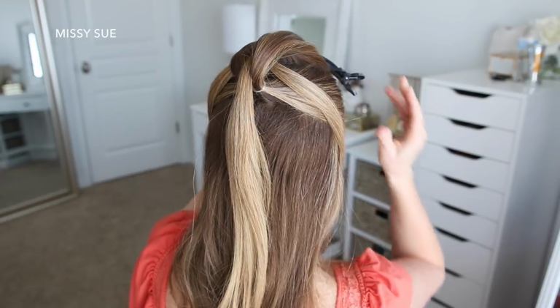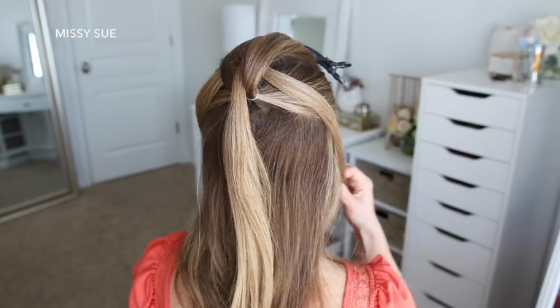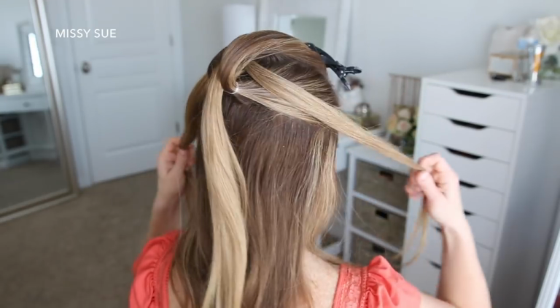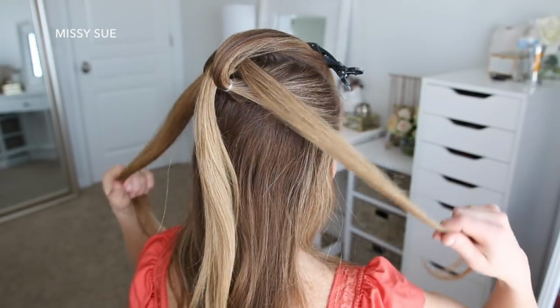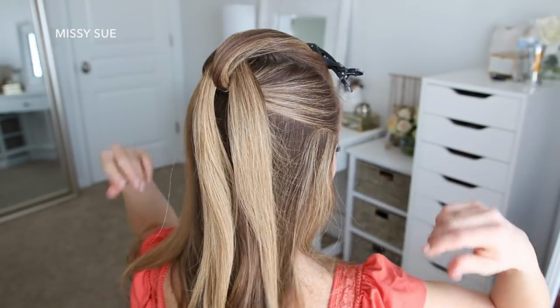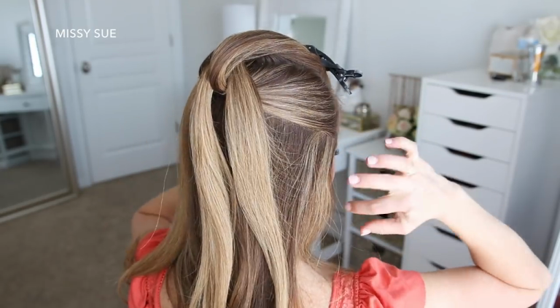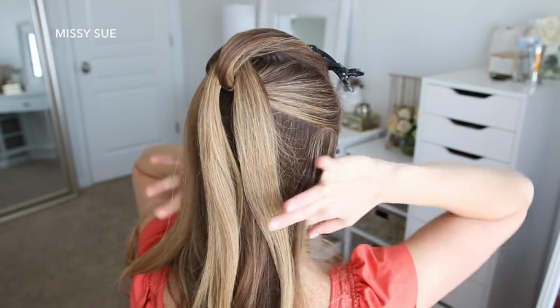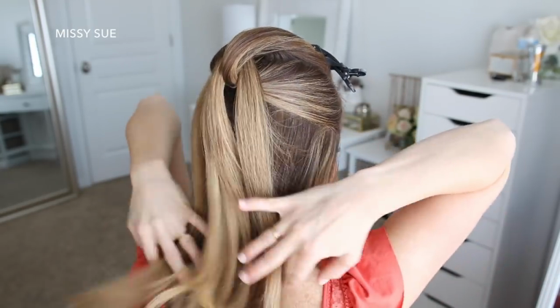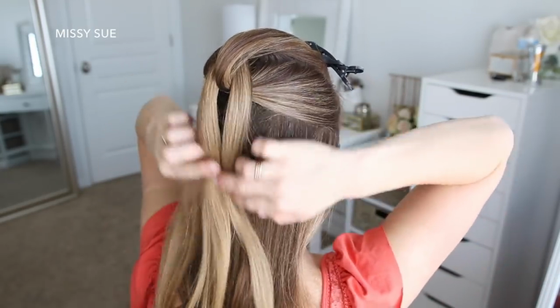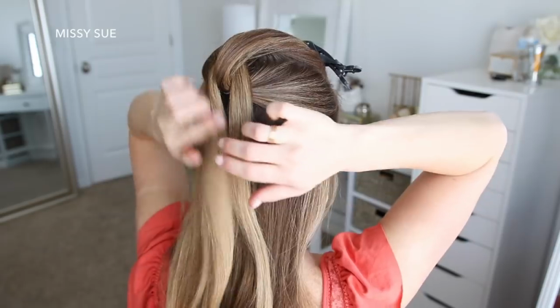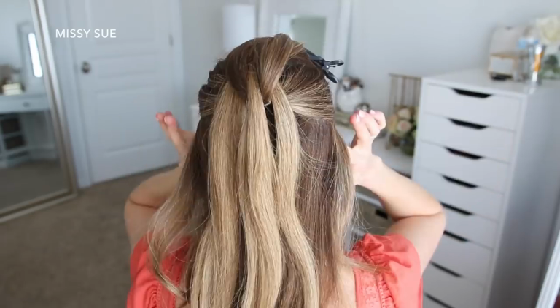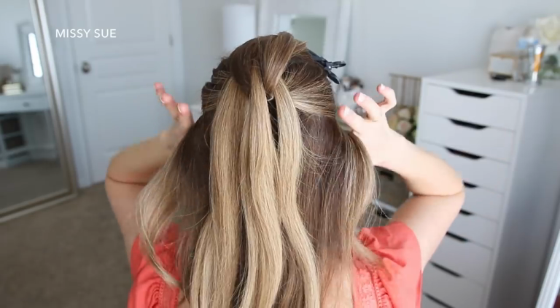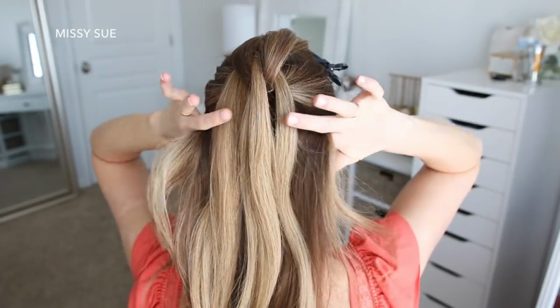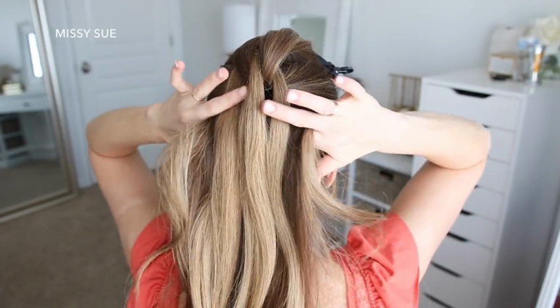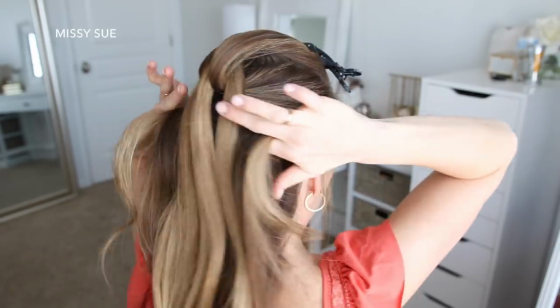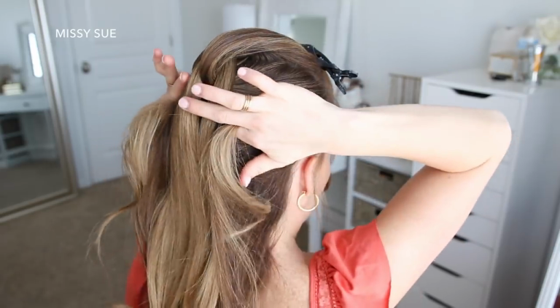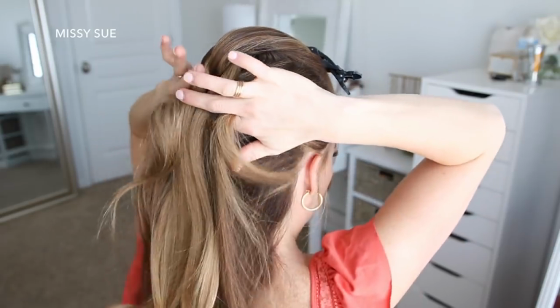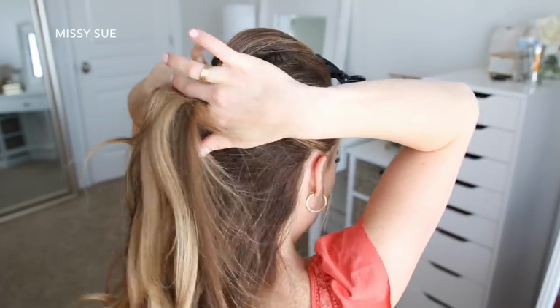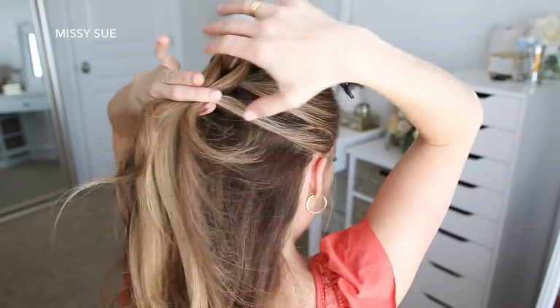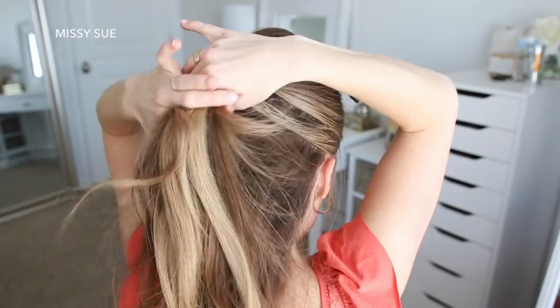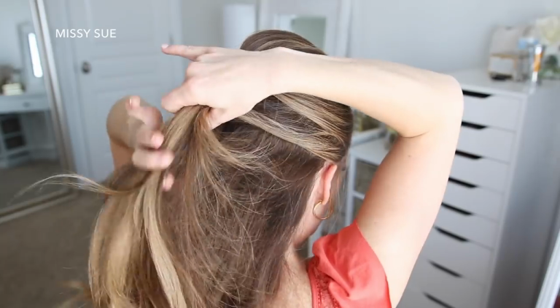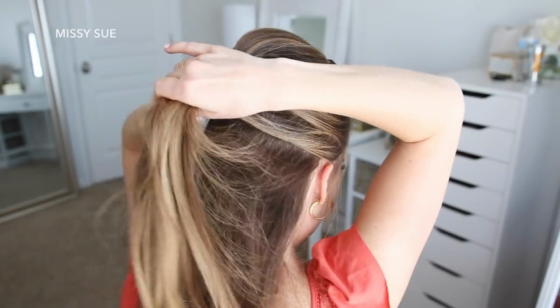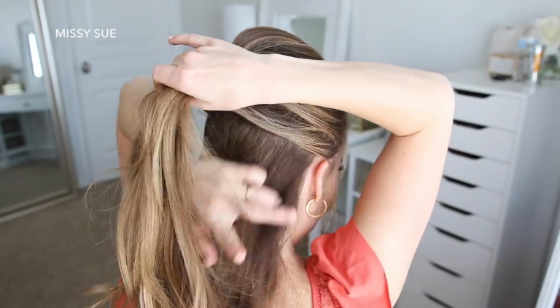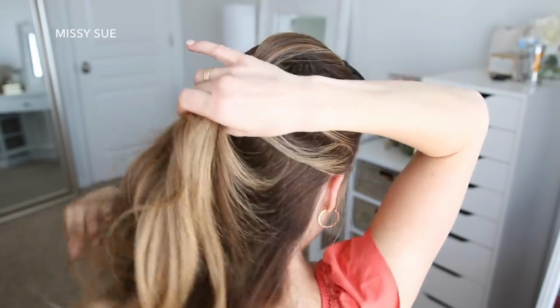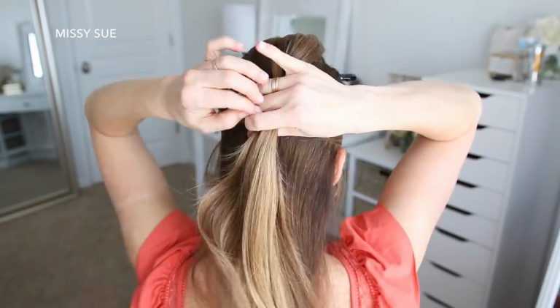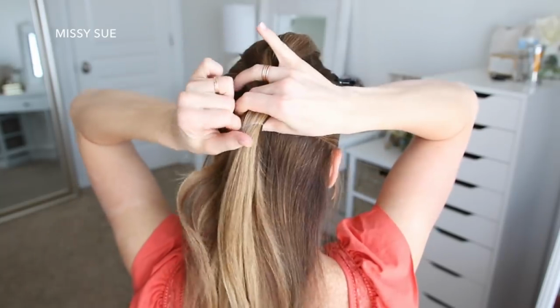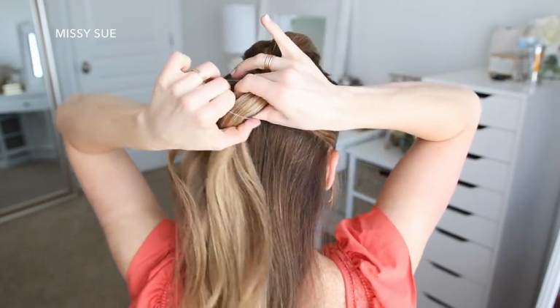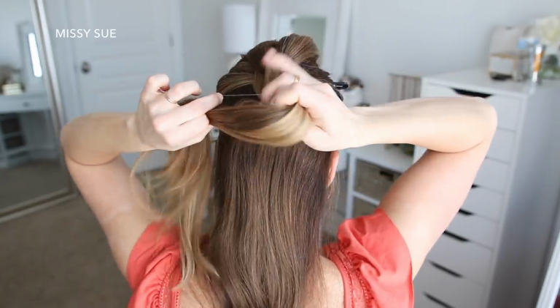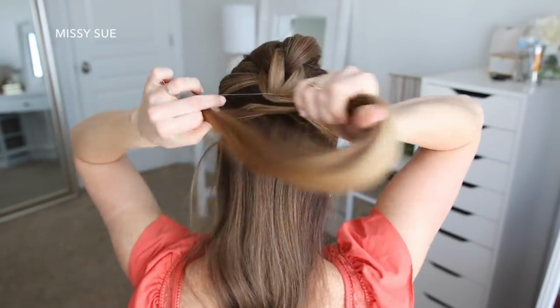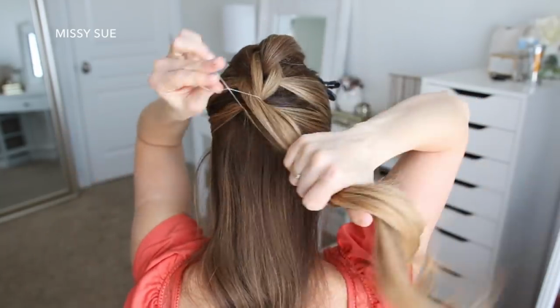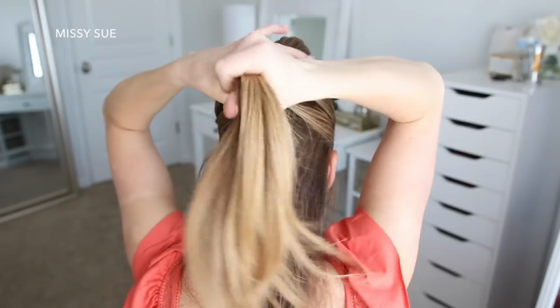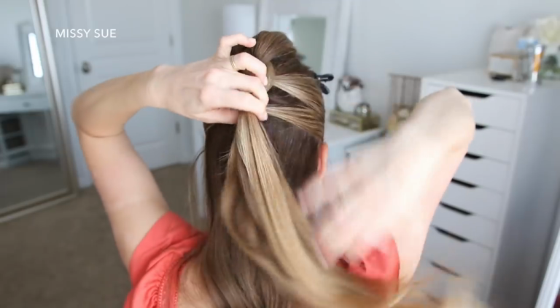Then I'm going to let down the two side pieces from the first ponytail and pick up a new section of hair from above both of the ears, combining it with the three strands from the first ponytail. I'm going to tie all of this hair together to create another ponytail.